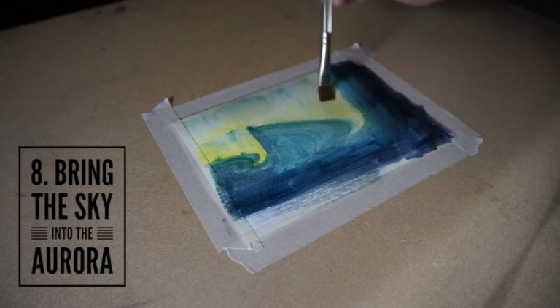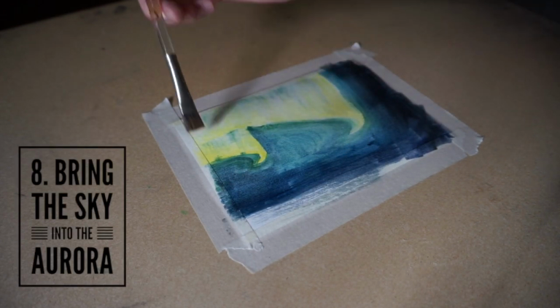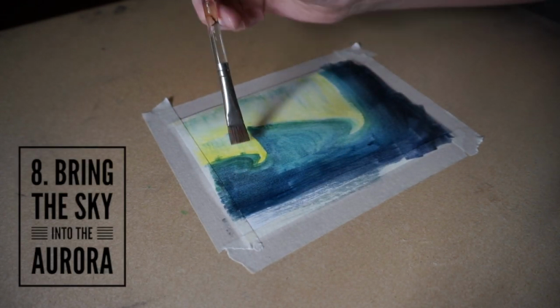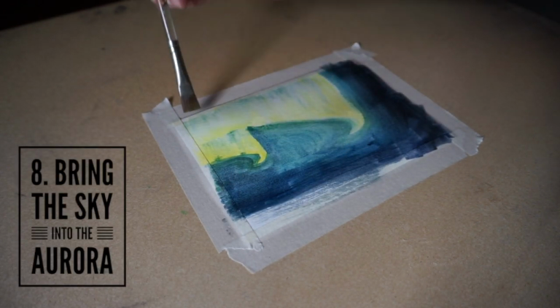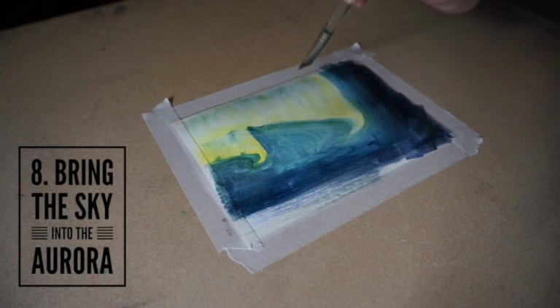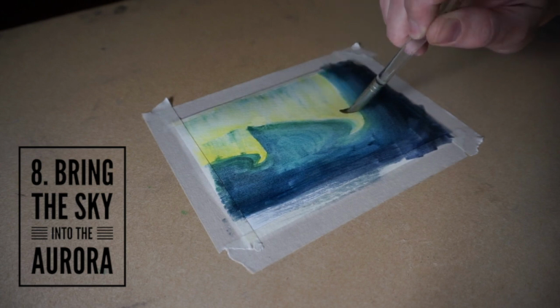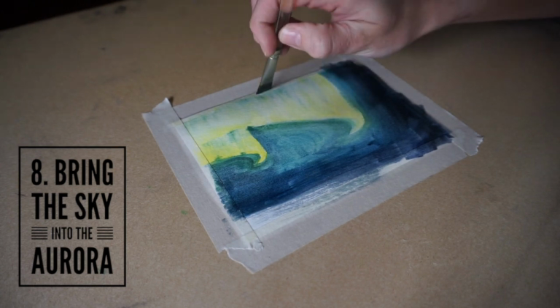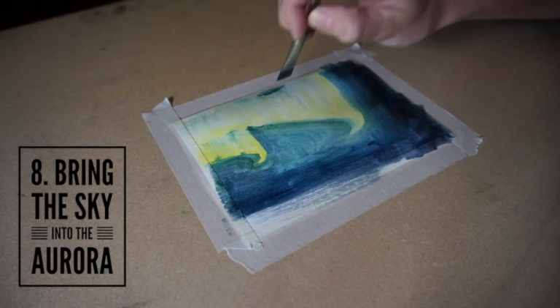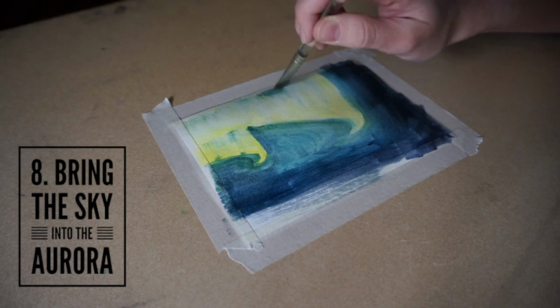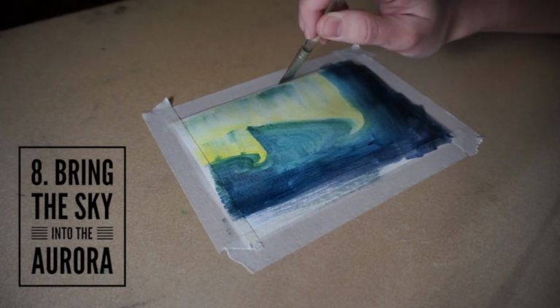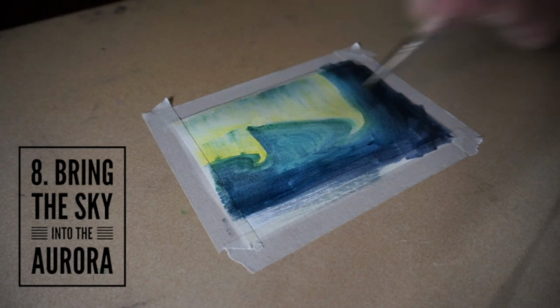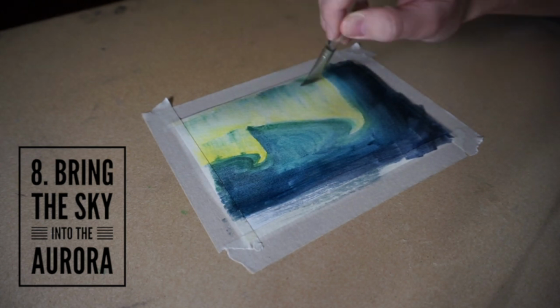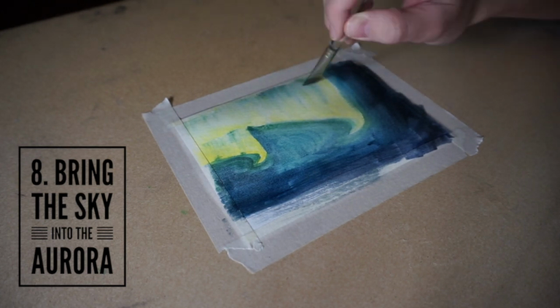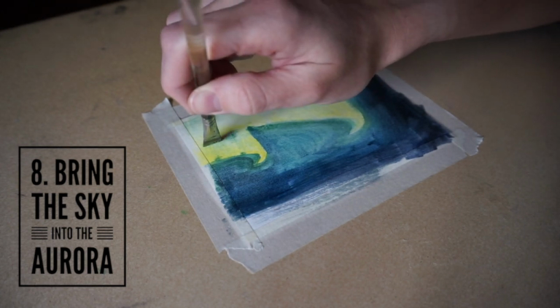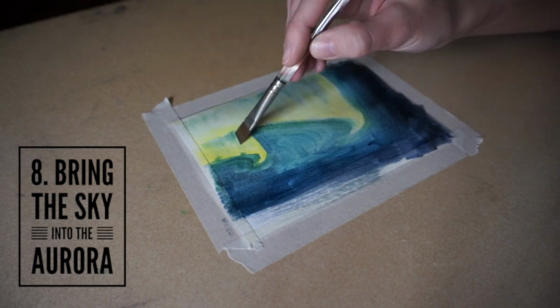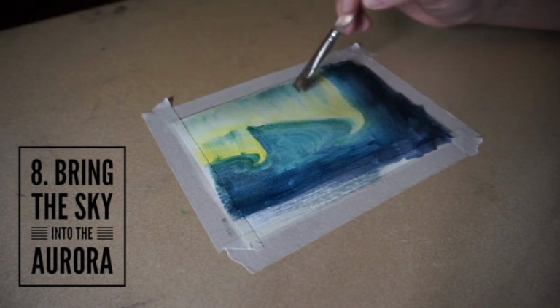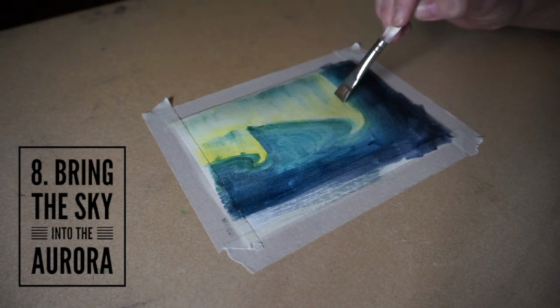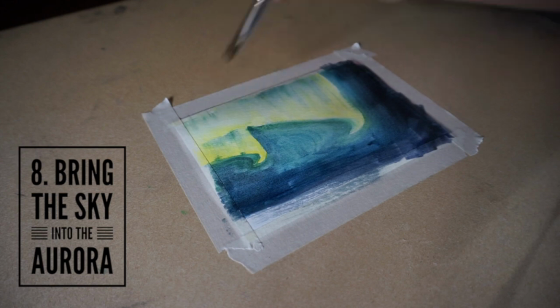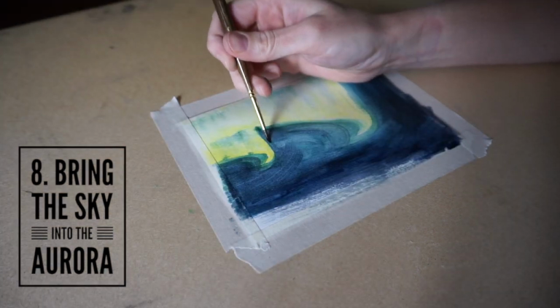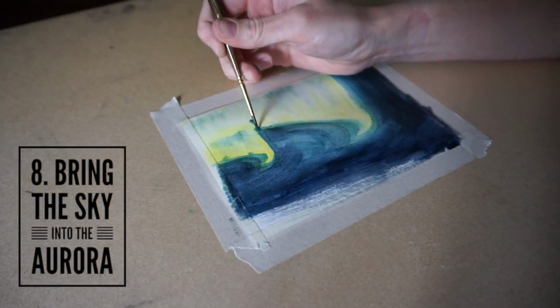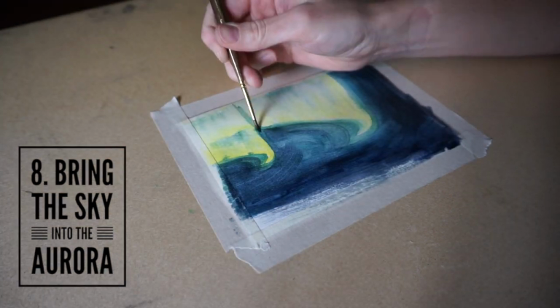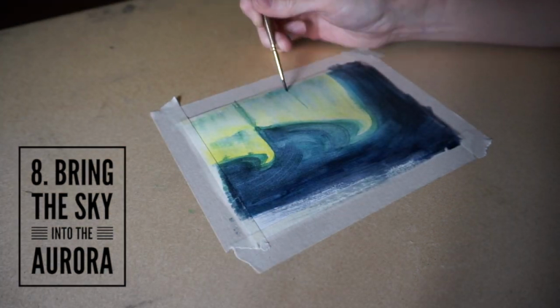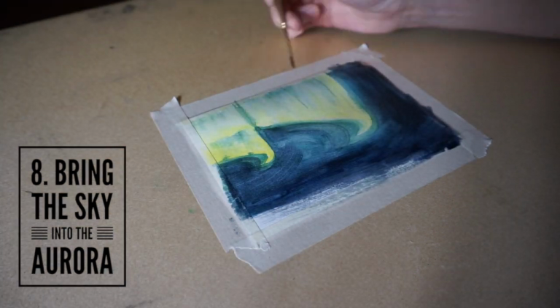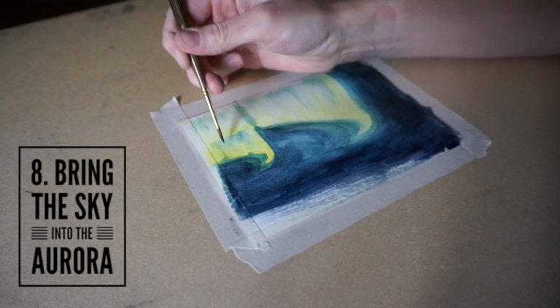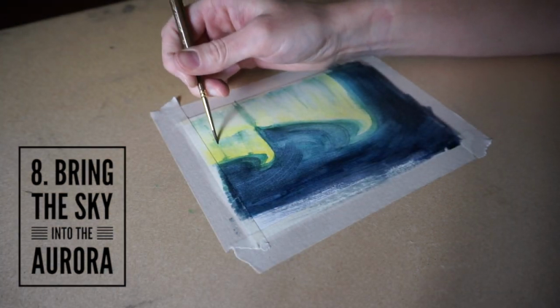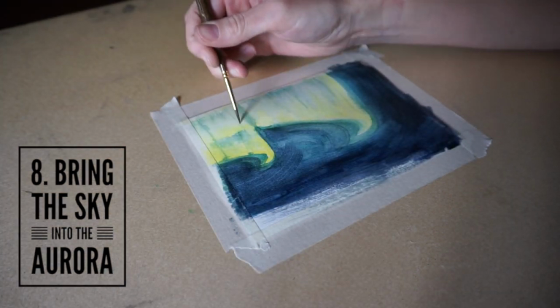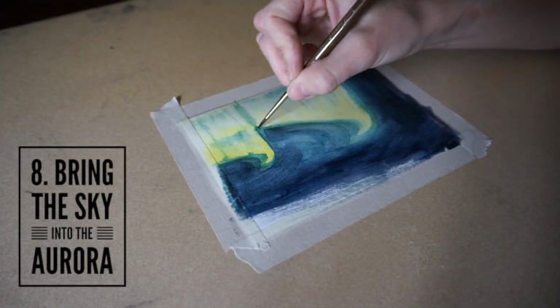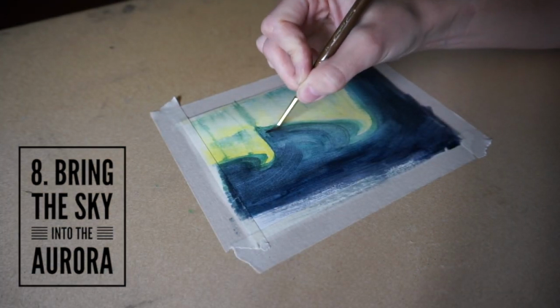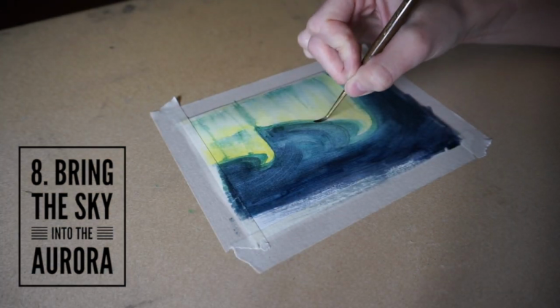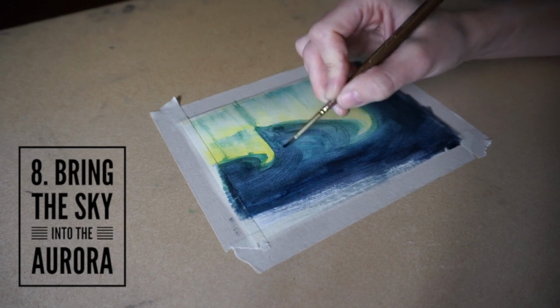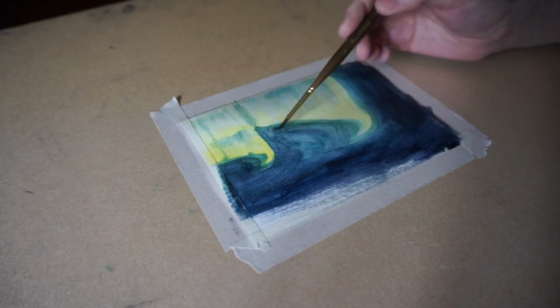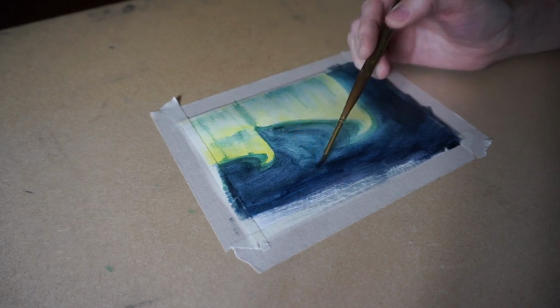This next step is a little tricky. You want the lights to look transparent, so you want to bring them into the sky through the light. I did this by taking a higher concentration of water to paint and bringing it in from above and below the lights.